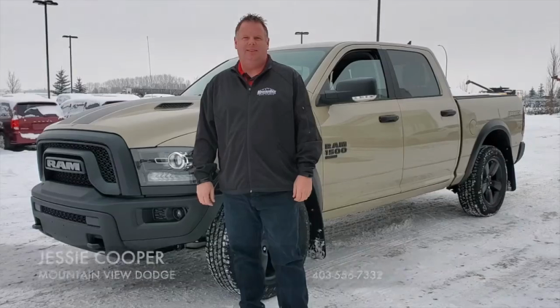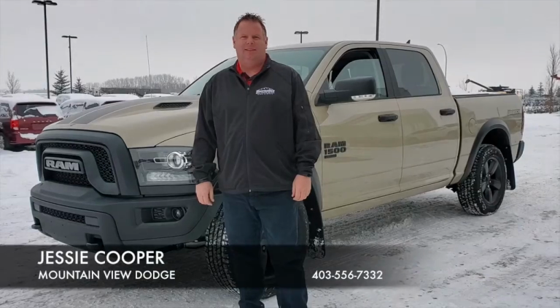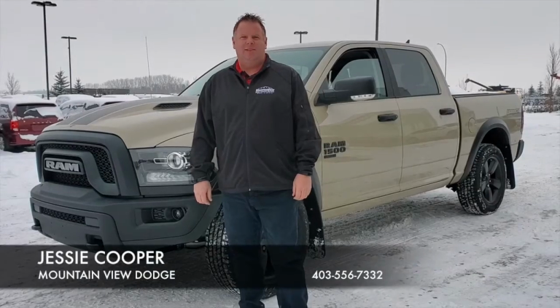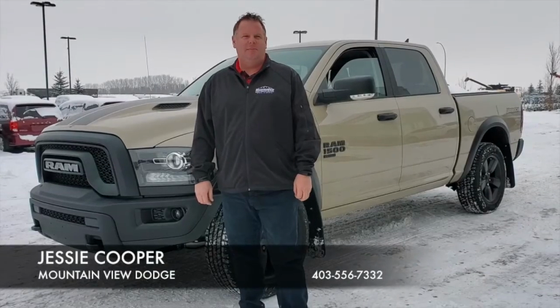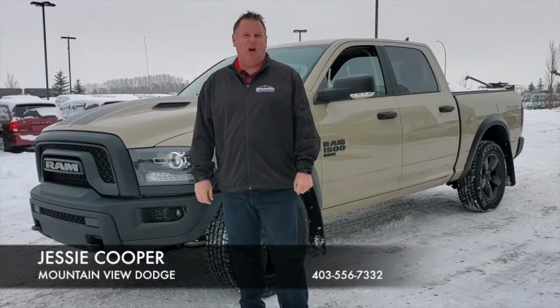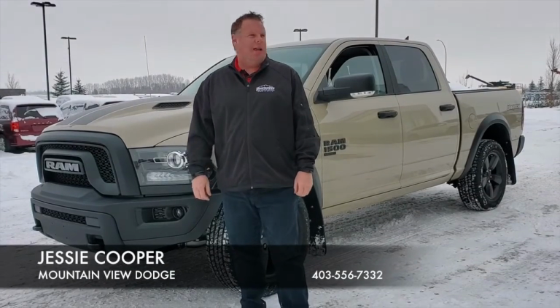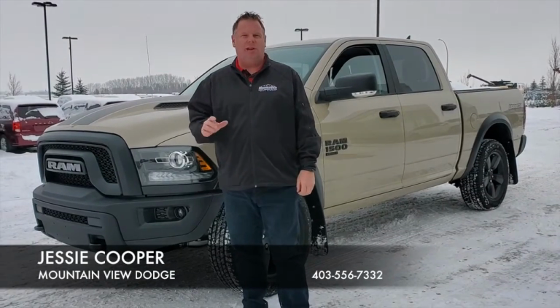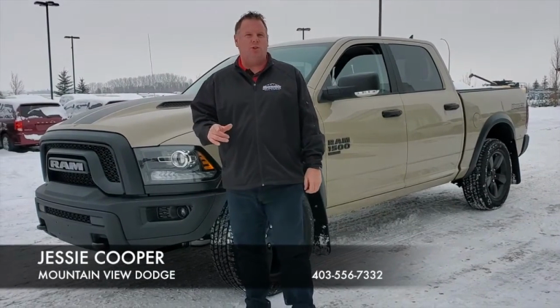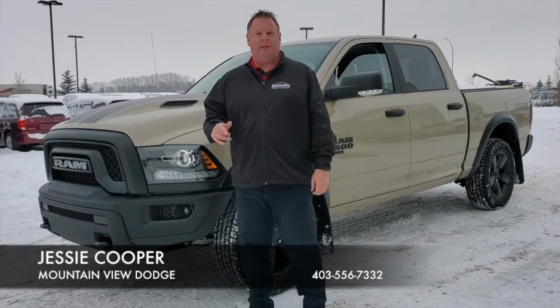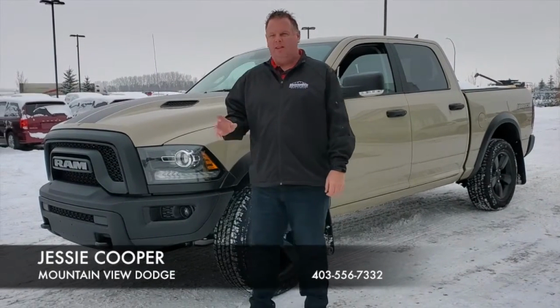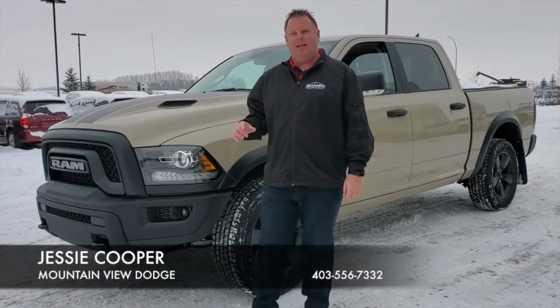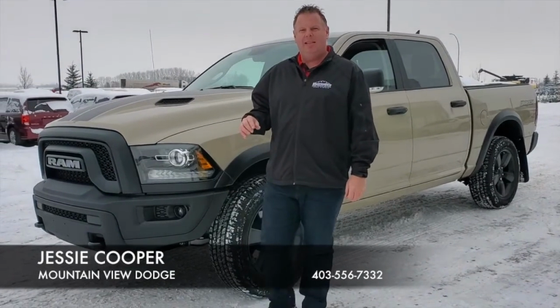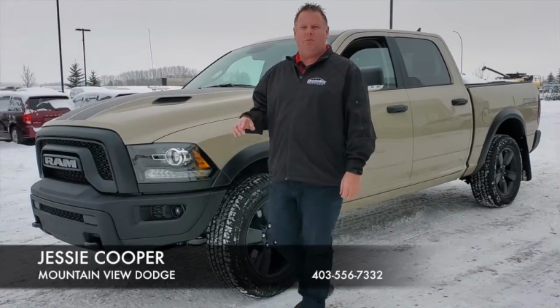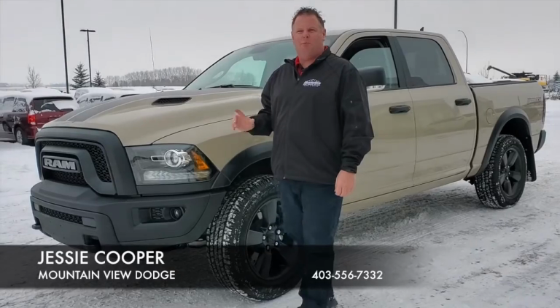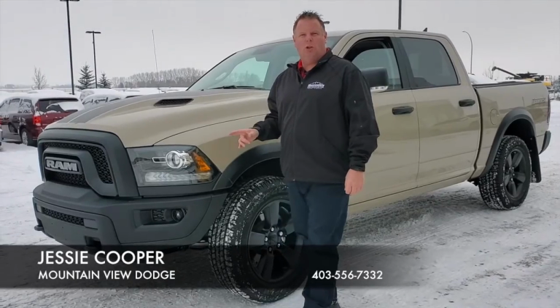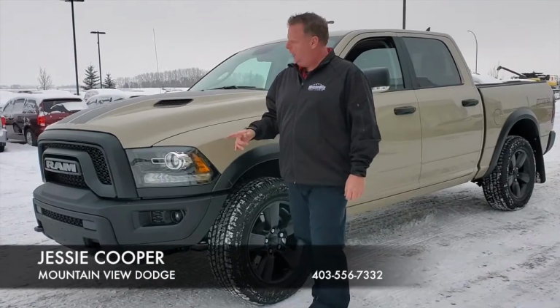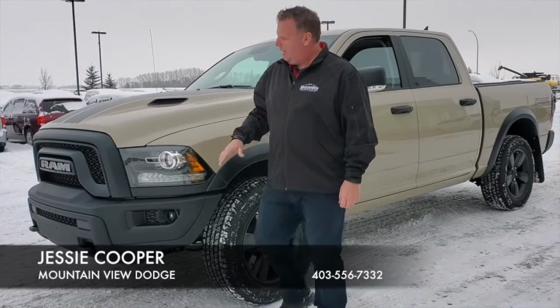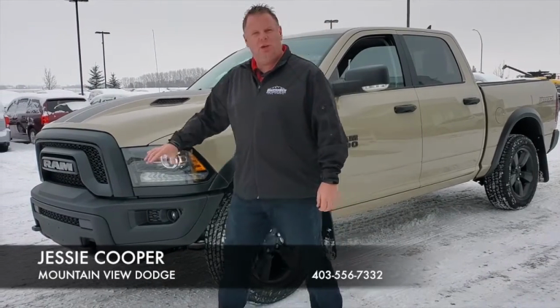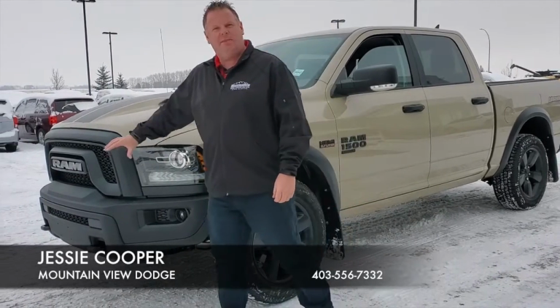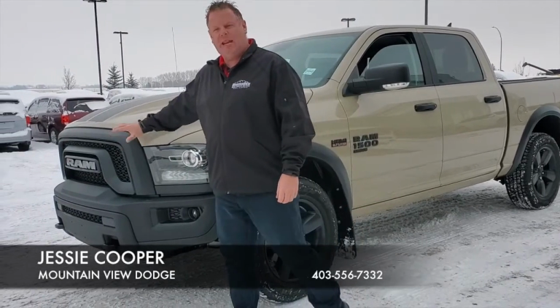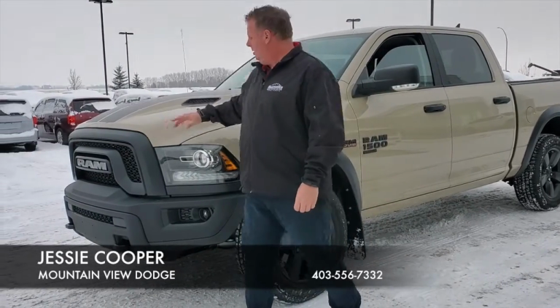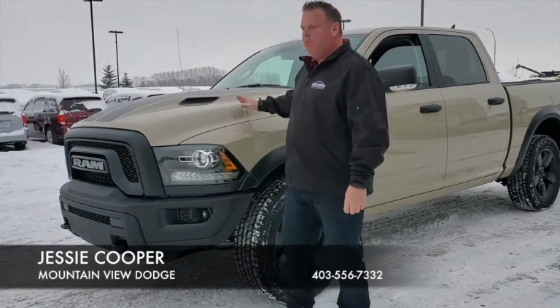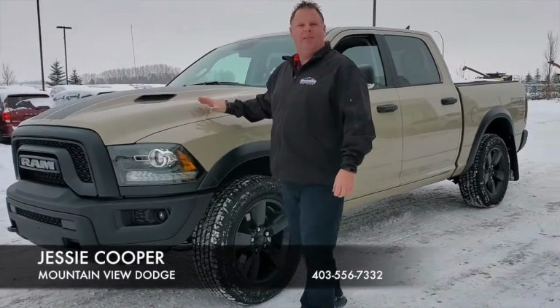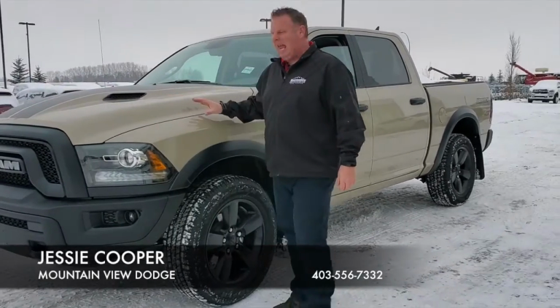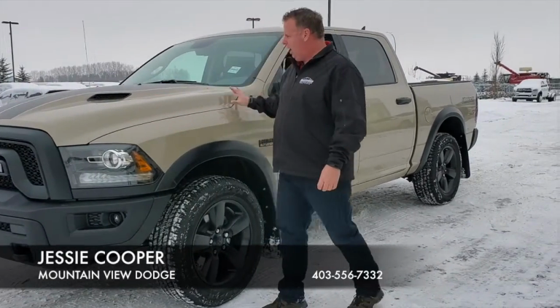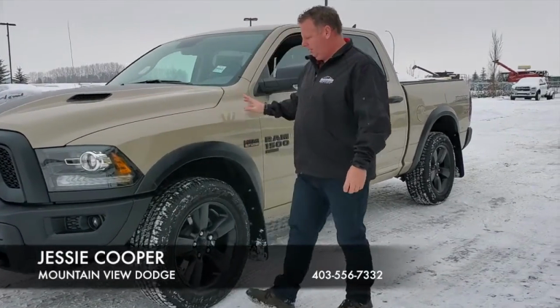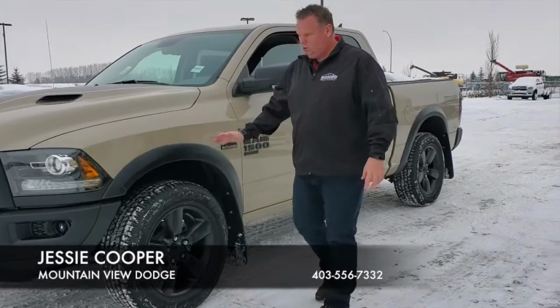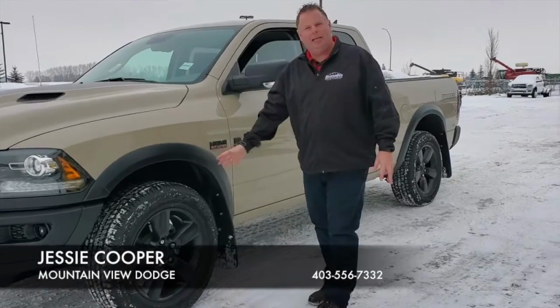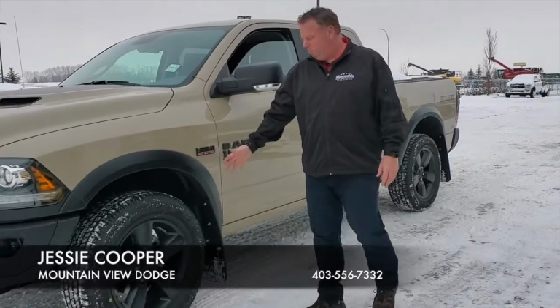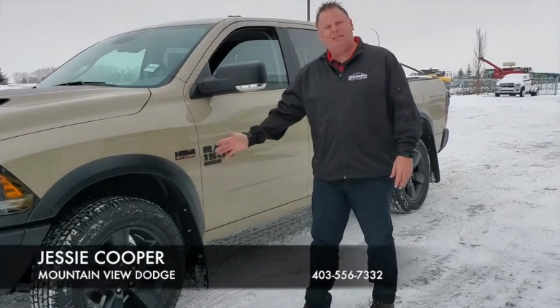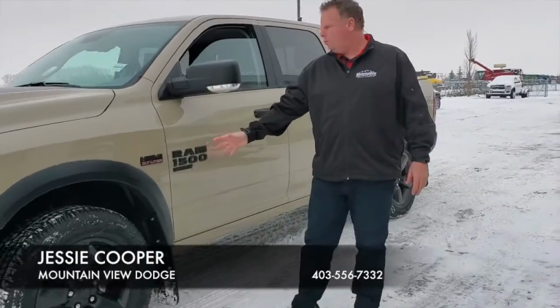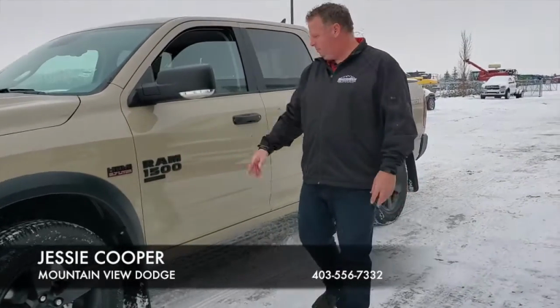It's Jesse at Mountain View Dodge. I have a great new truck for you. The 2019 Ram Warlock has the aggressive front end, the Mojave Sand color, and 20-inch blacked out rims.